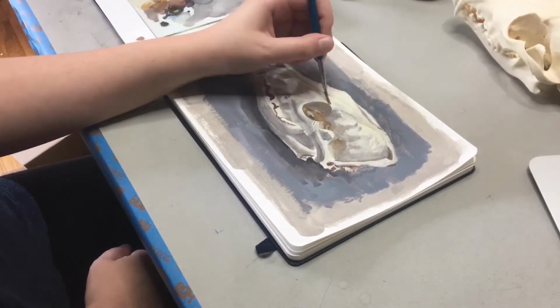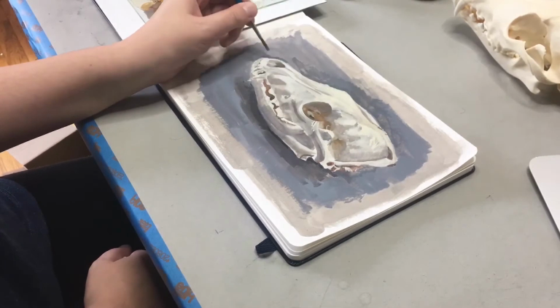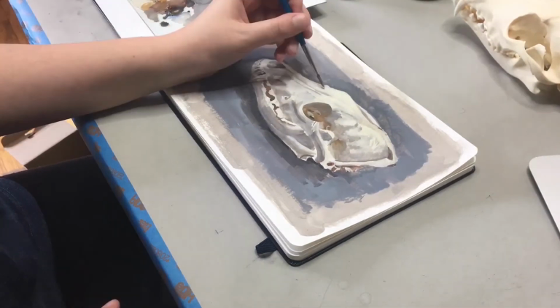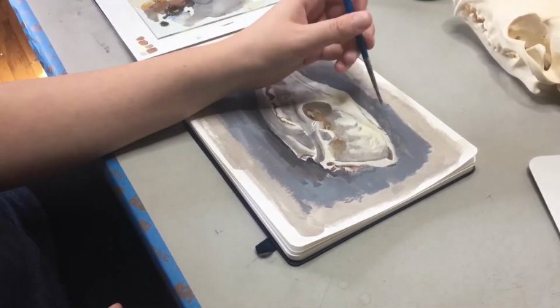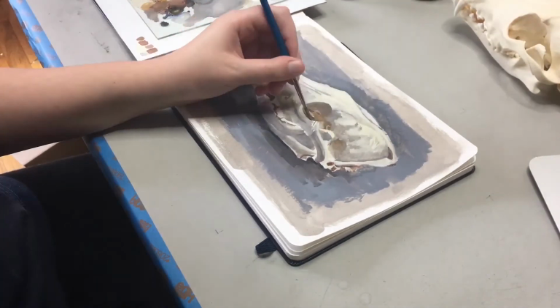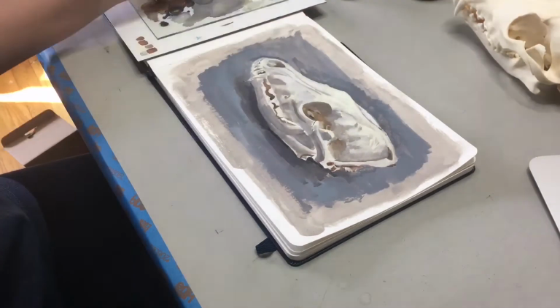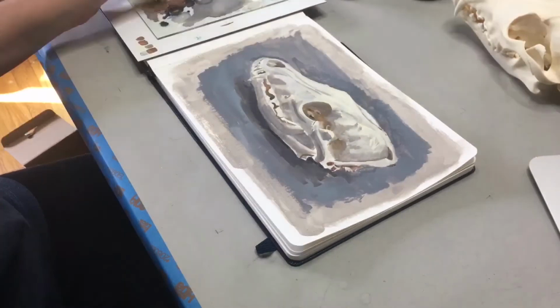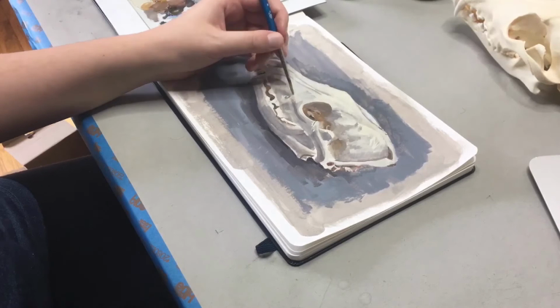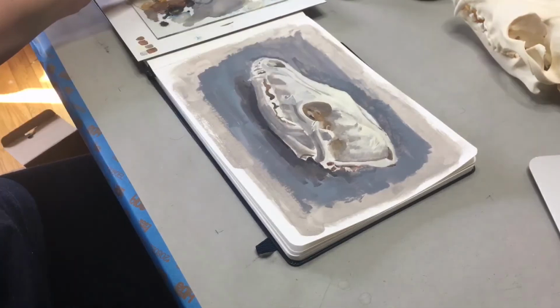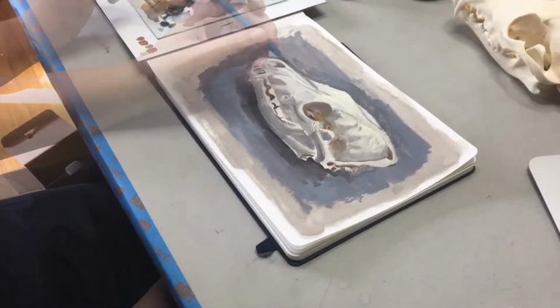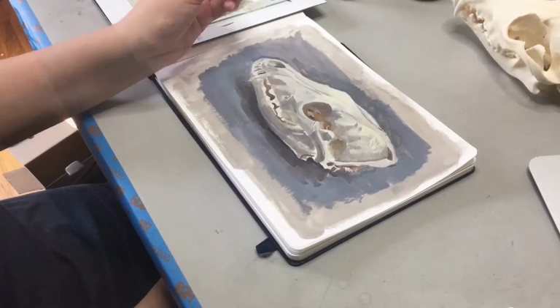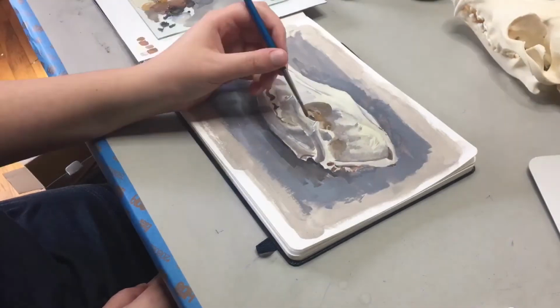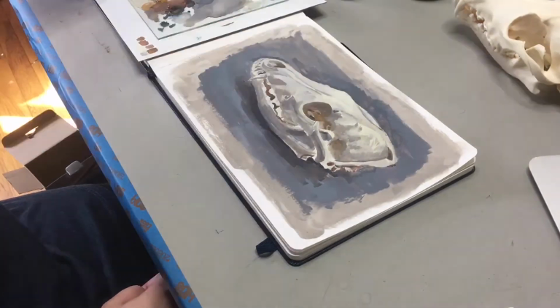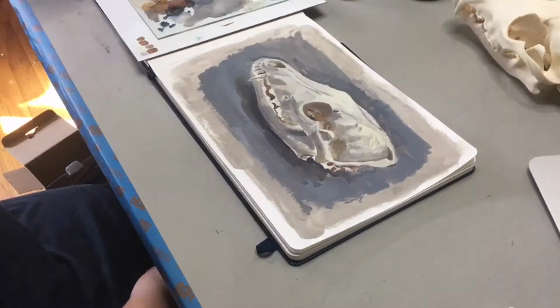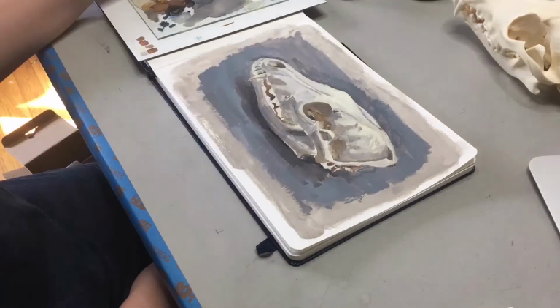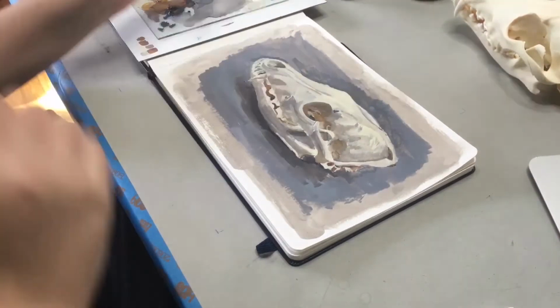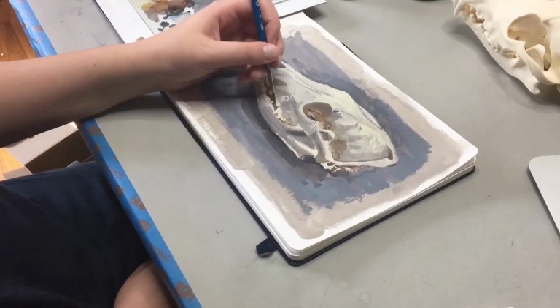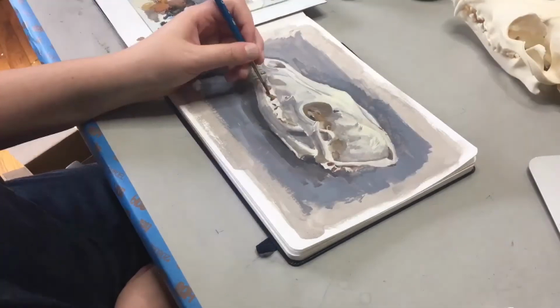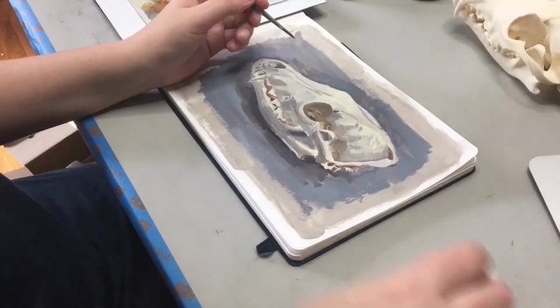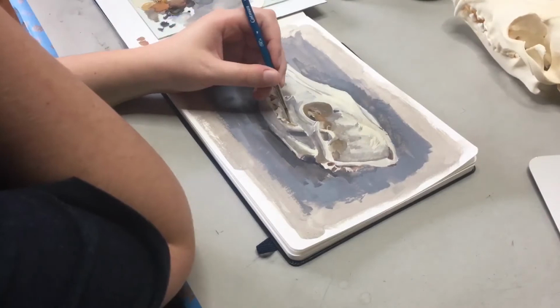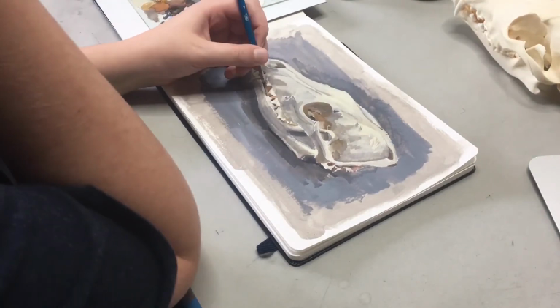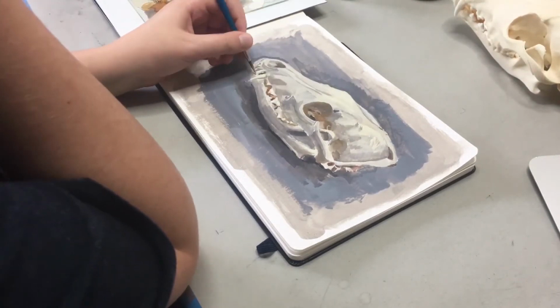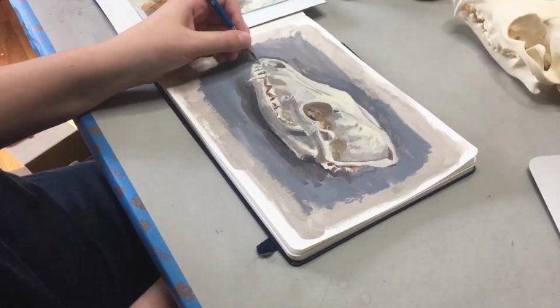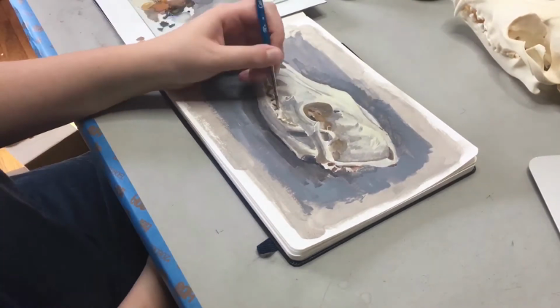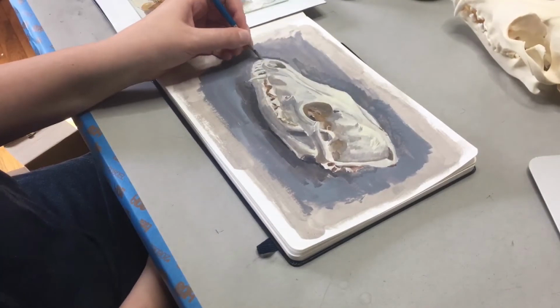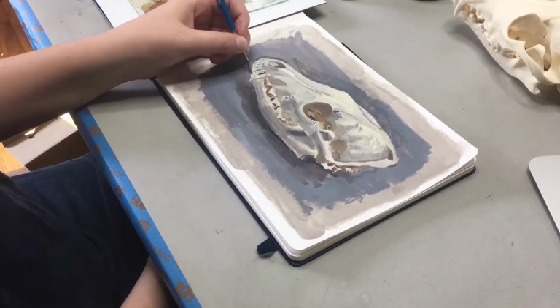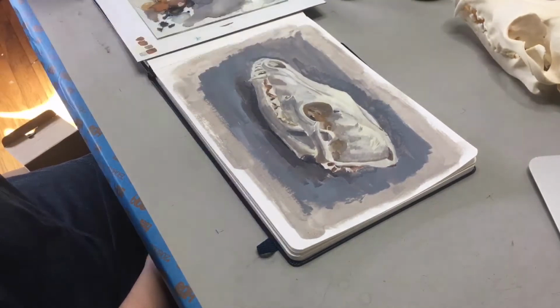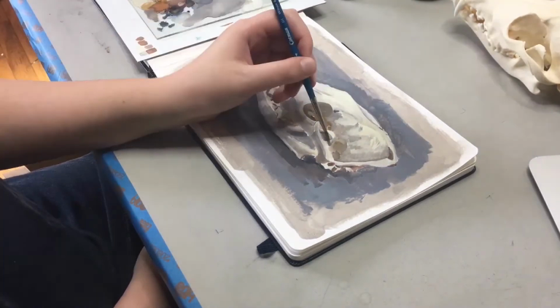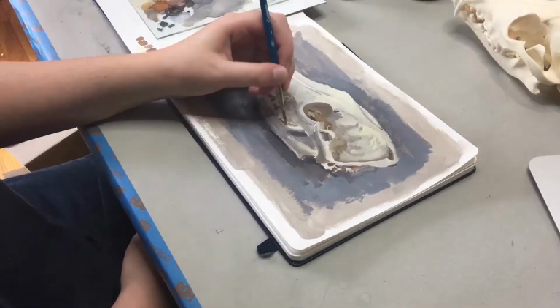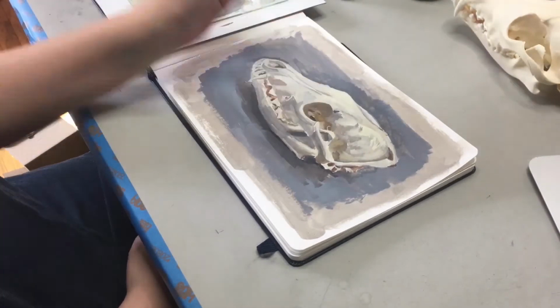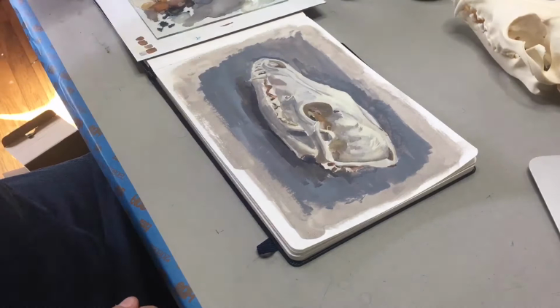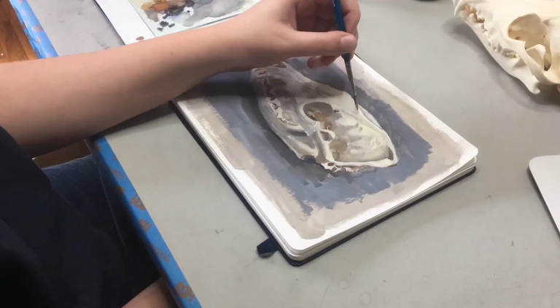At this point in the painting there's a bit of a push and pull between the darks and the lights. You will notice that I'm adding some shadows in some places and then going back and adding some highlights in other places.